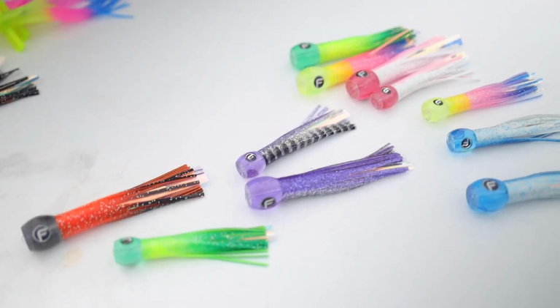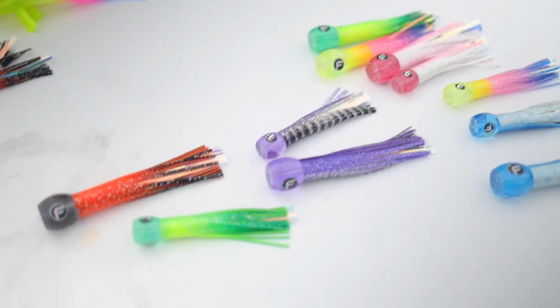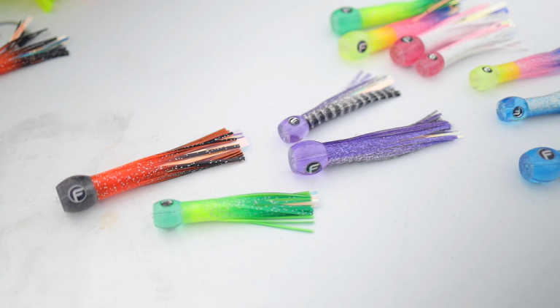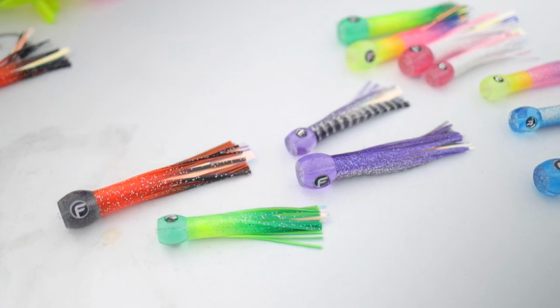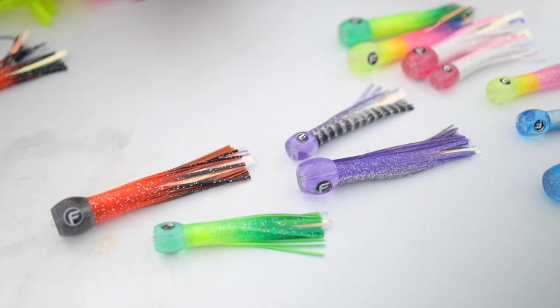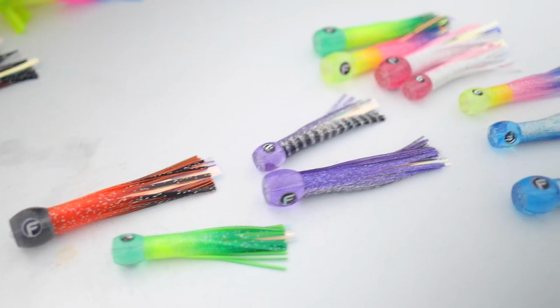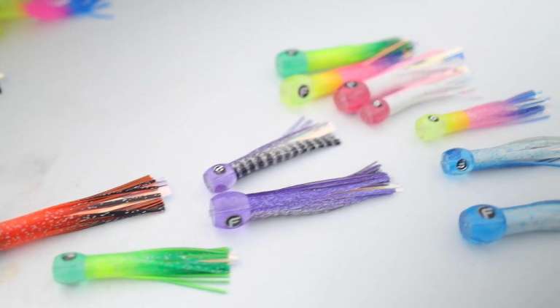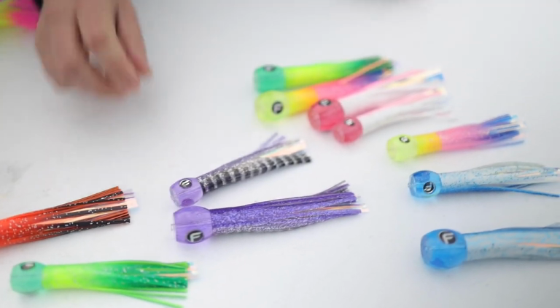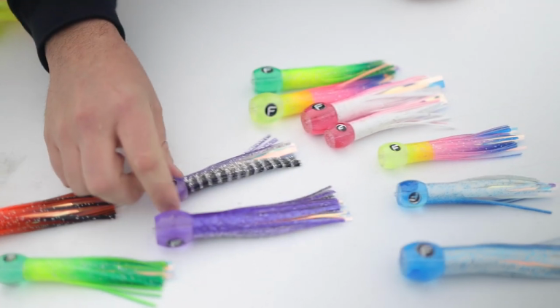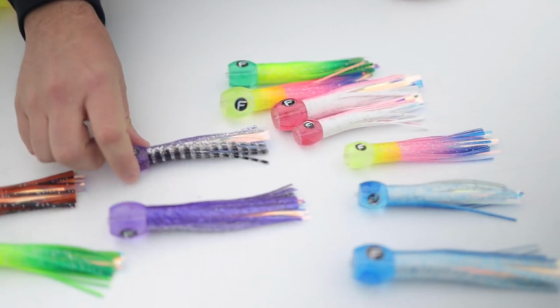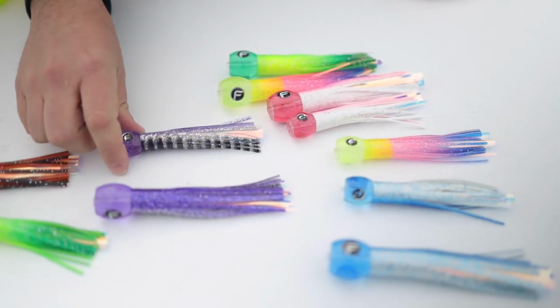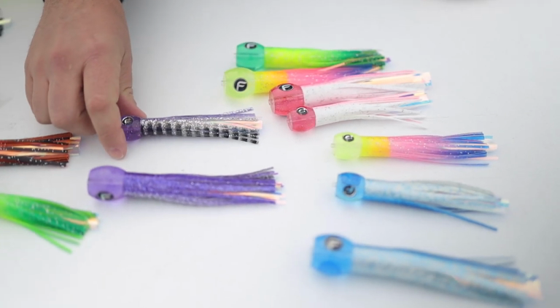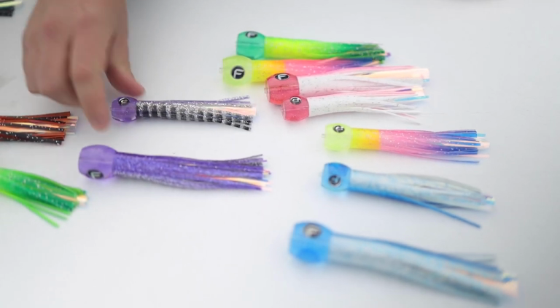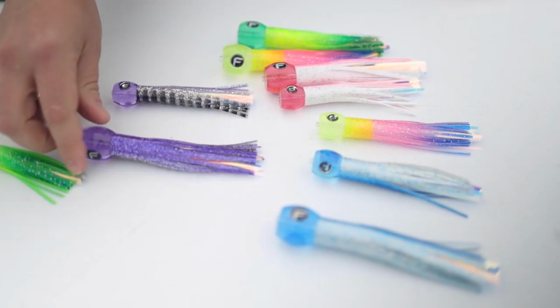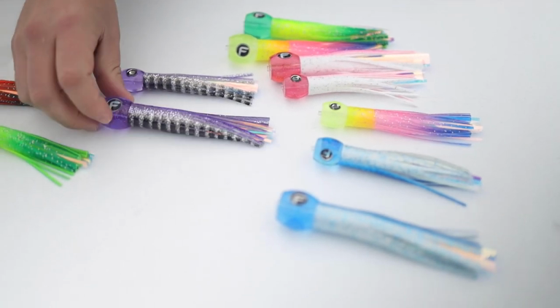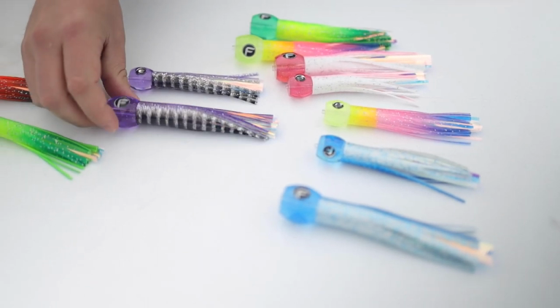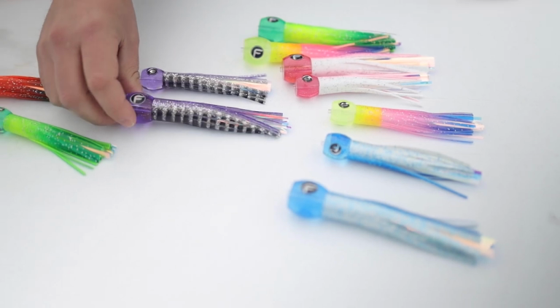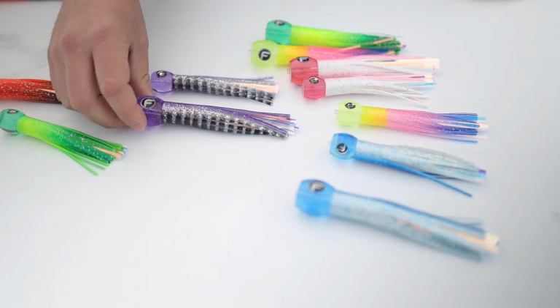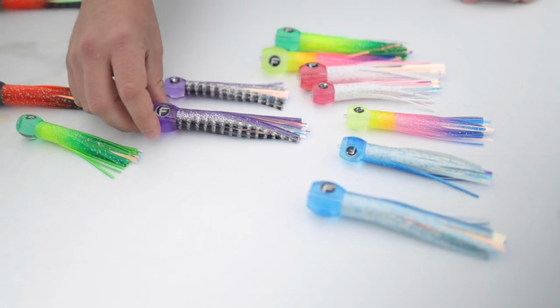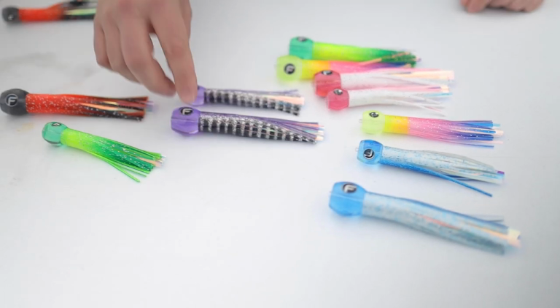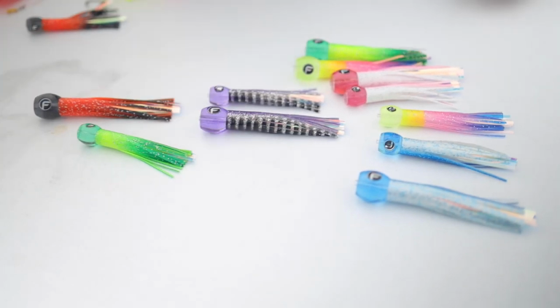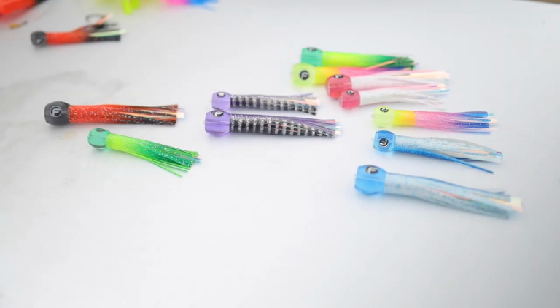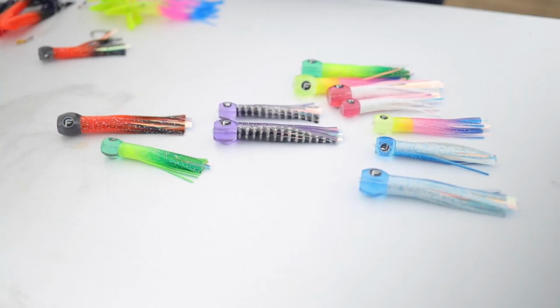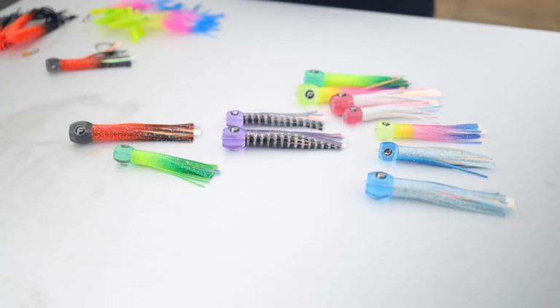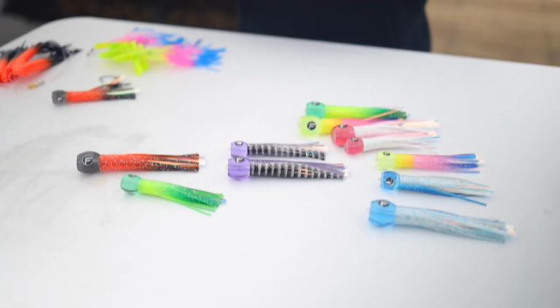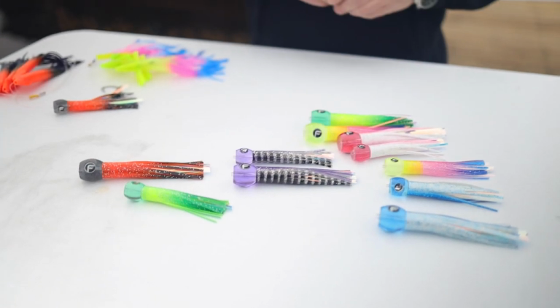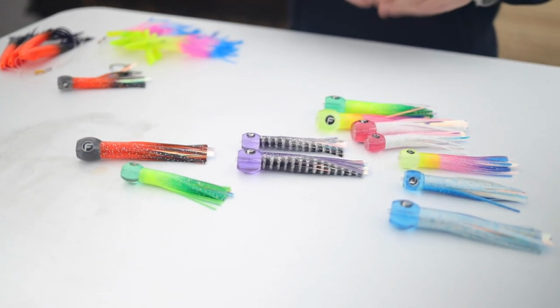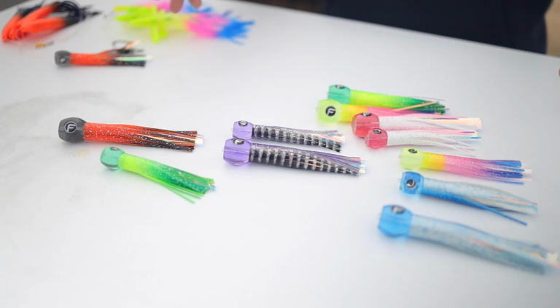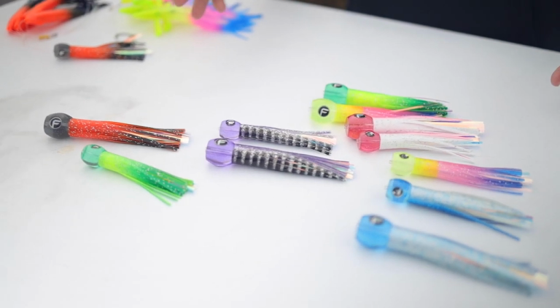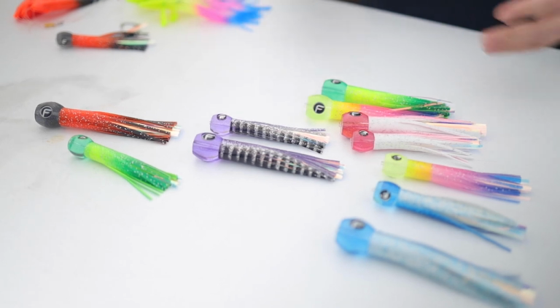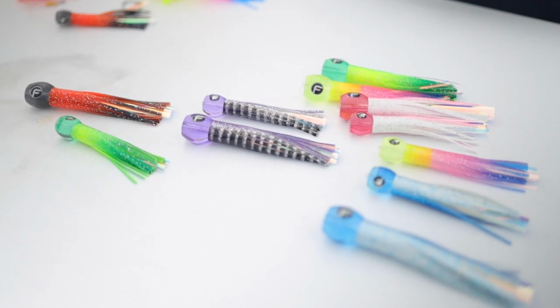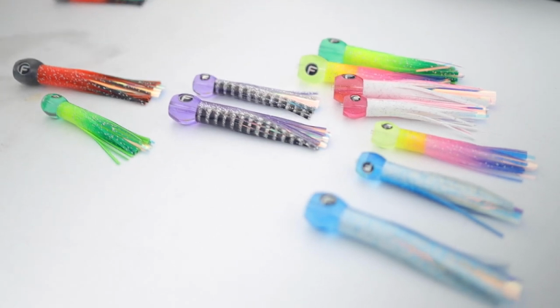We offer them in two different sizes and a lot of the colors you're seeing here. This guy here is our half pint, or our extra small, and then we offer it in our small as well. They both come with 3D molded eyes, and we sell them in a few different variants as far as rigging is concerned.